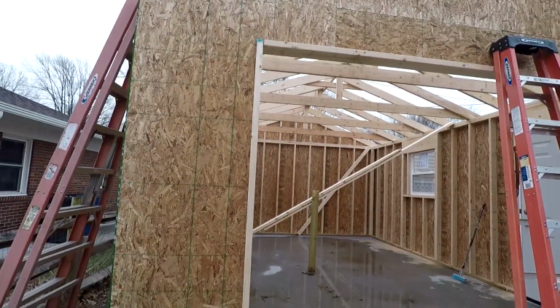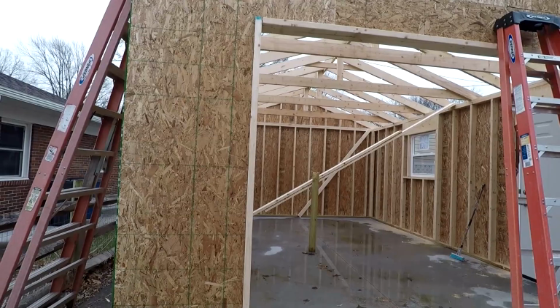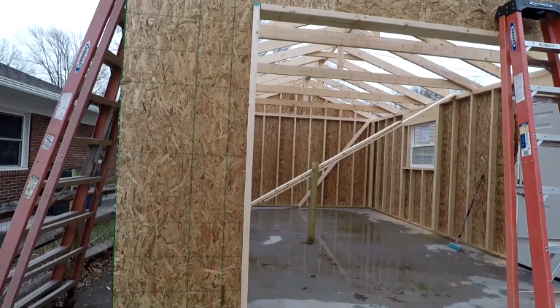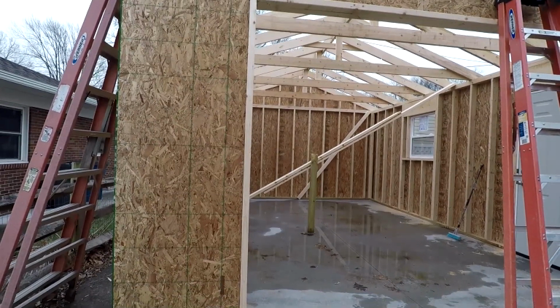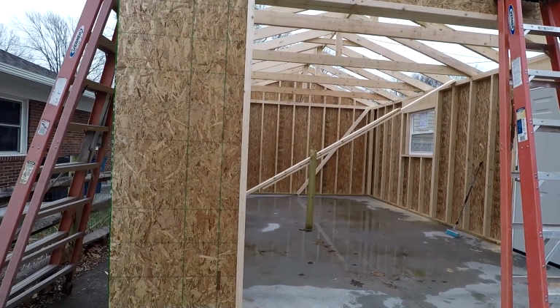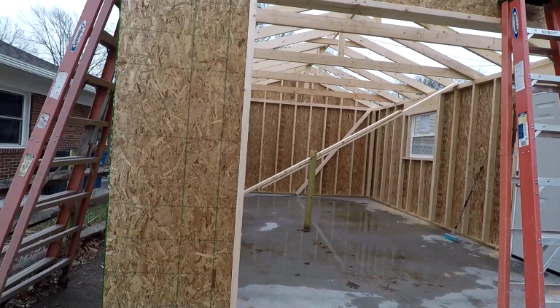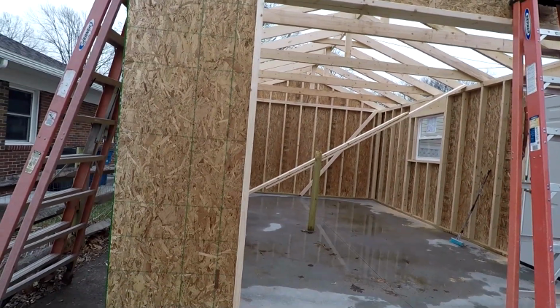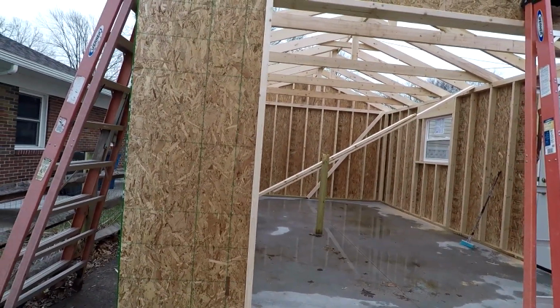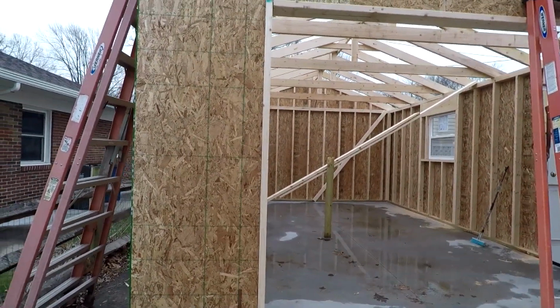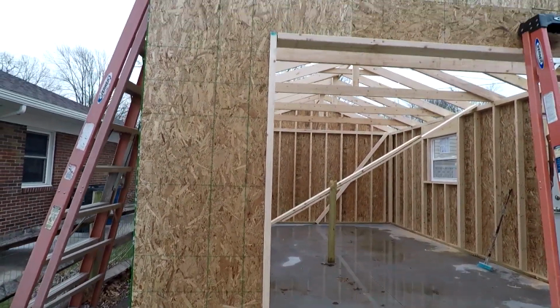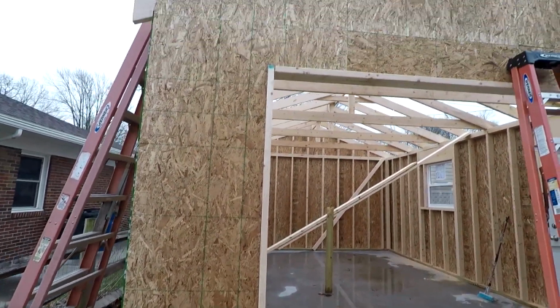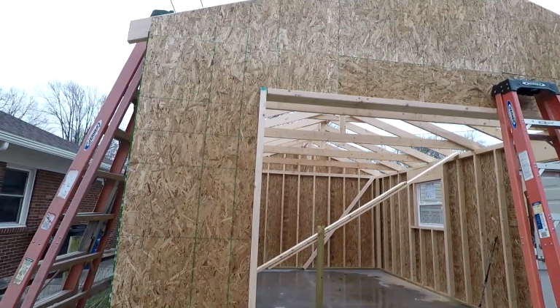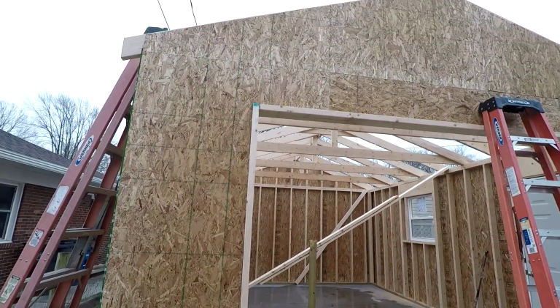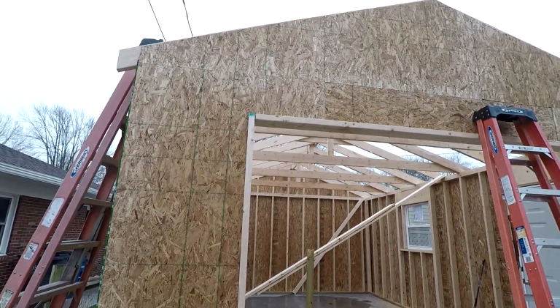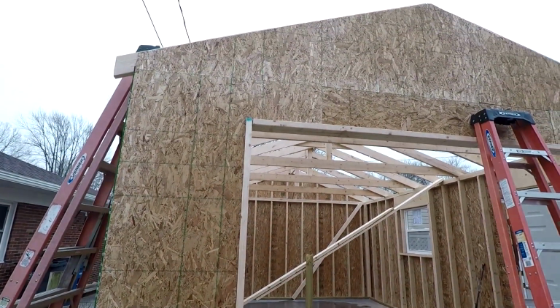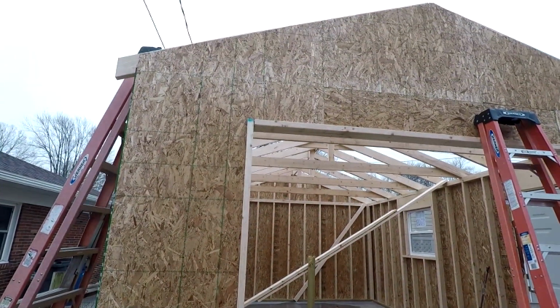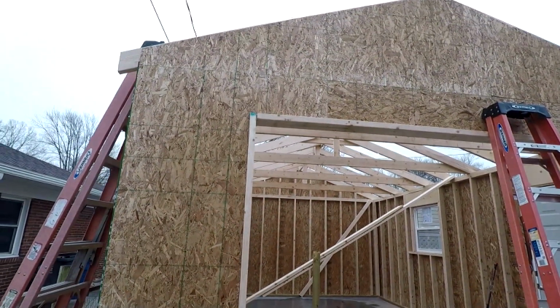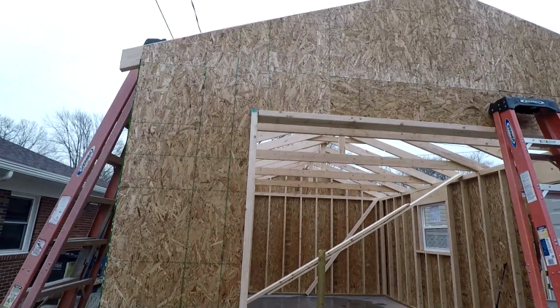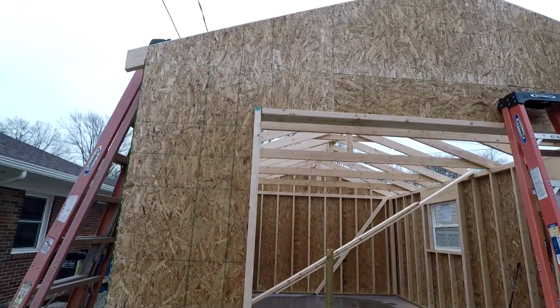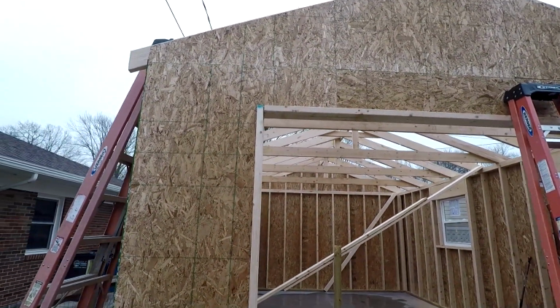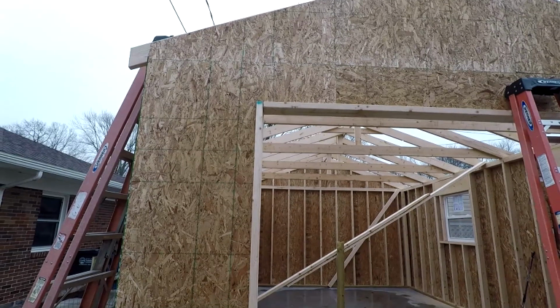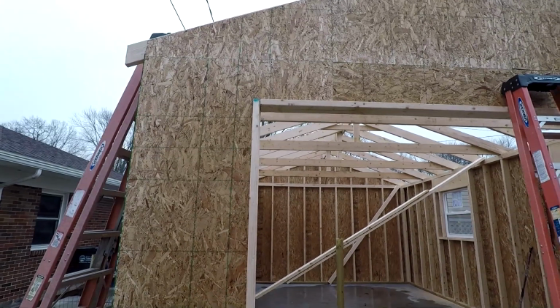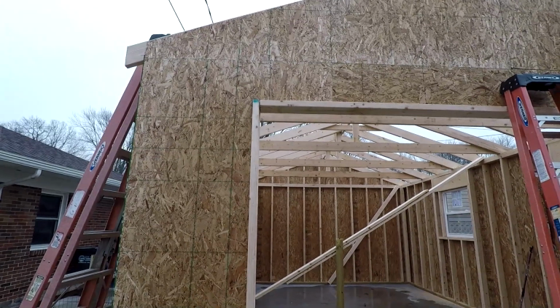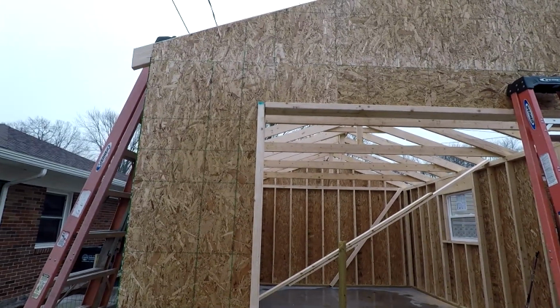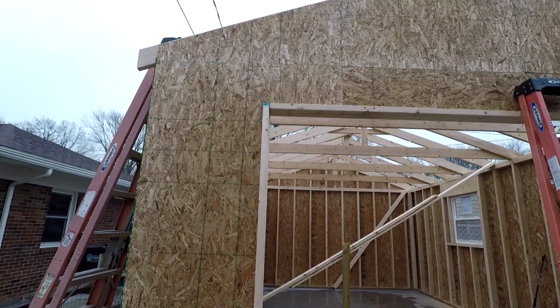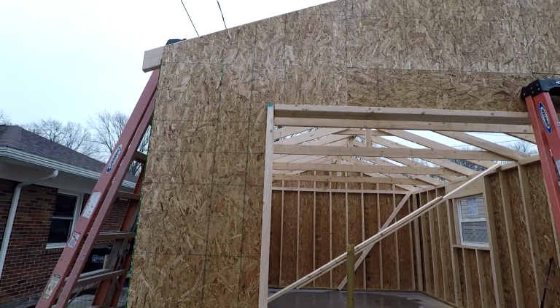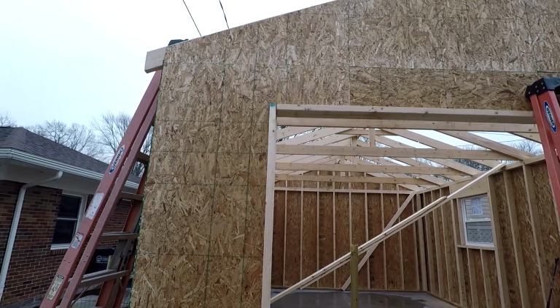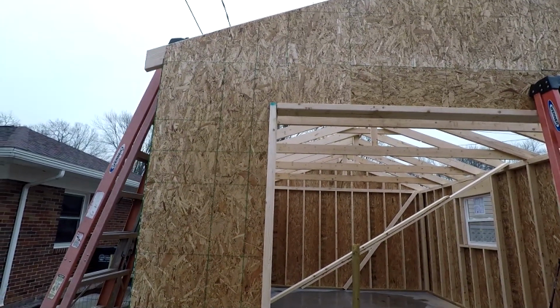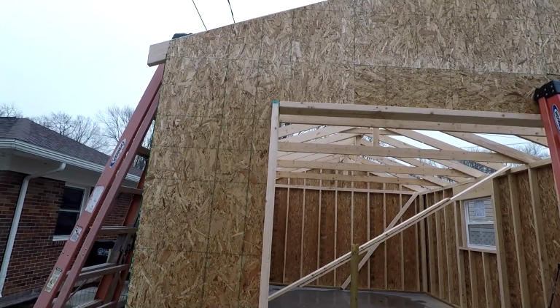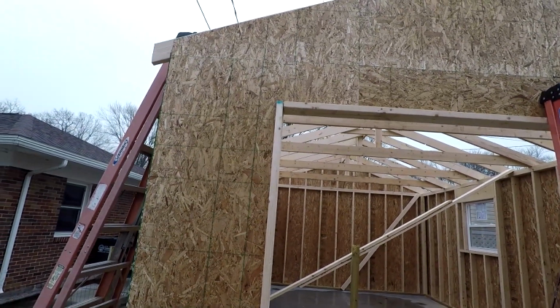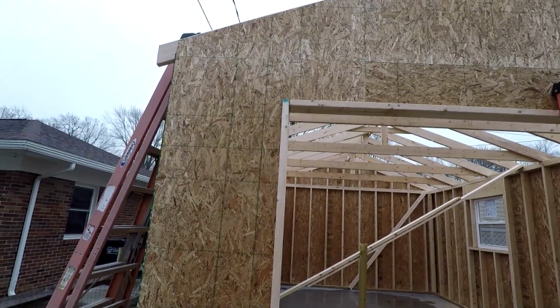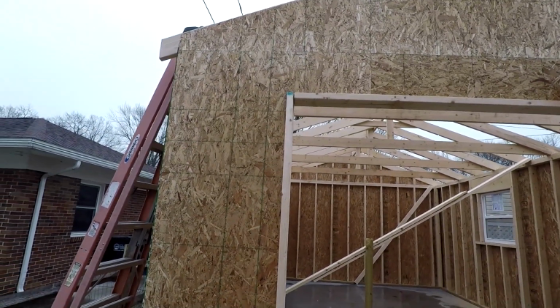It's getting a little cold, getting a little wet, getting ready to pack up. But I want to show one more thing here — OSB going all the way around the header.